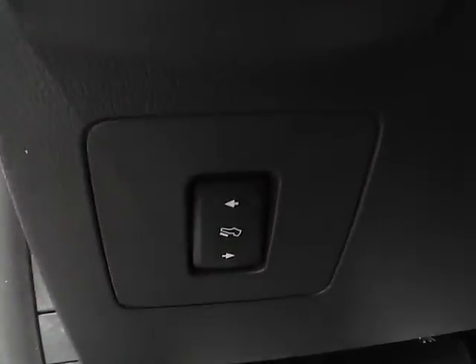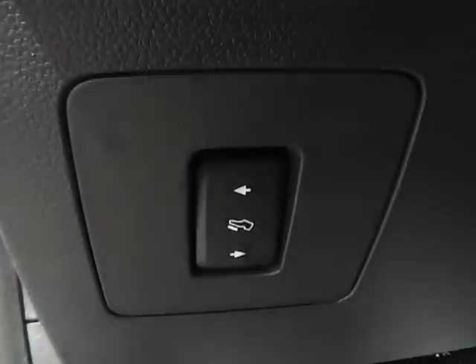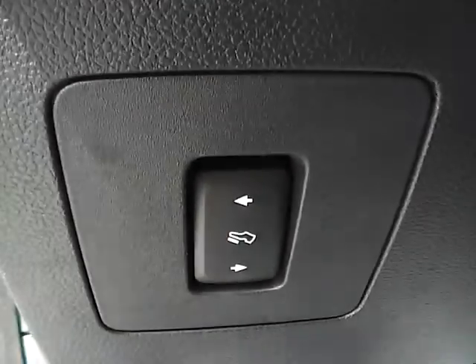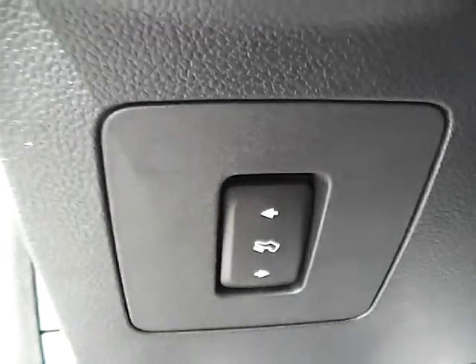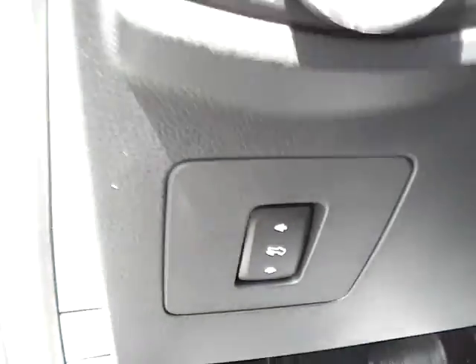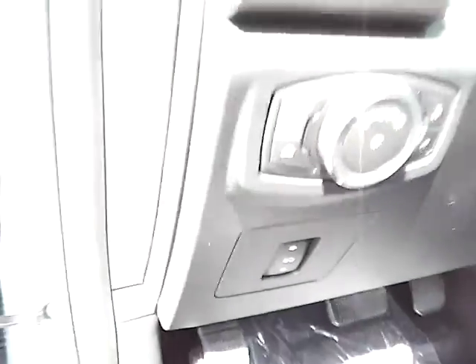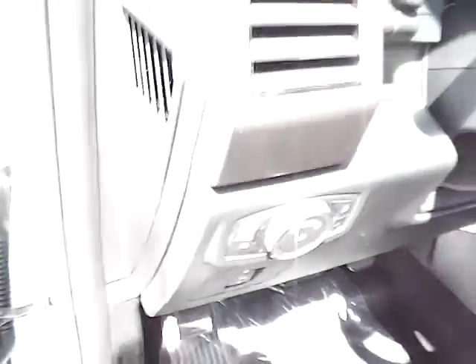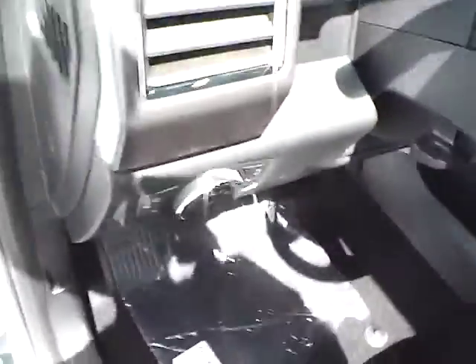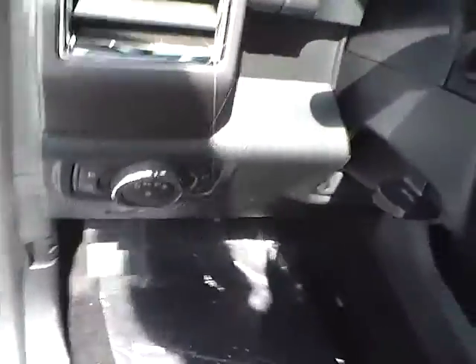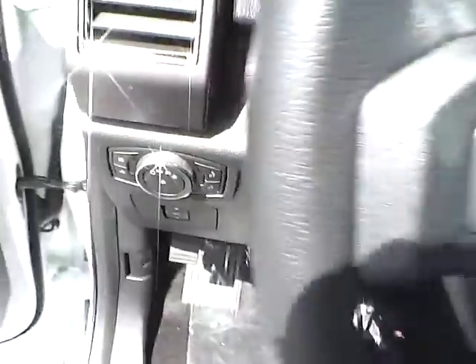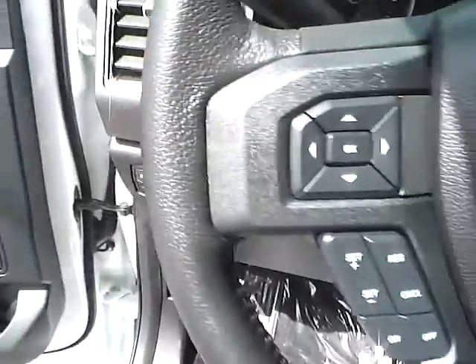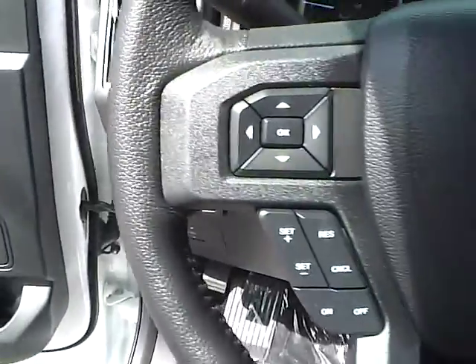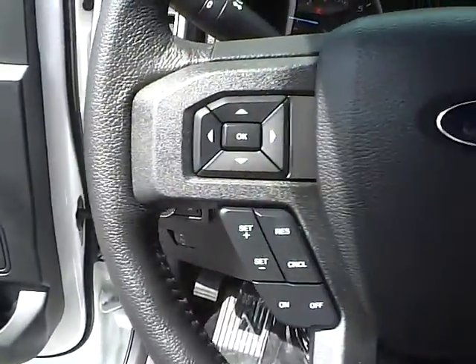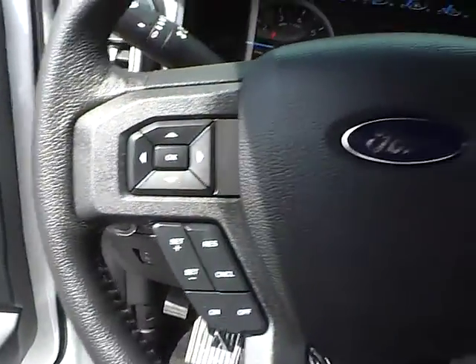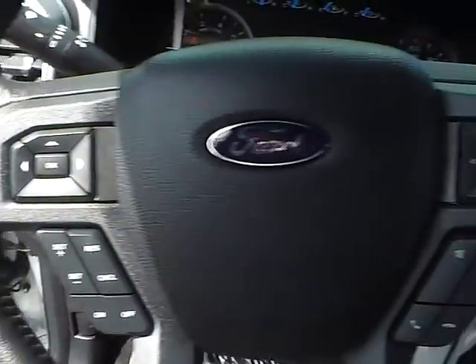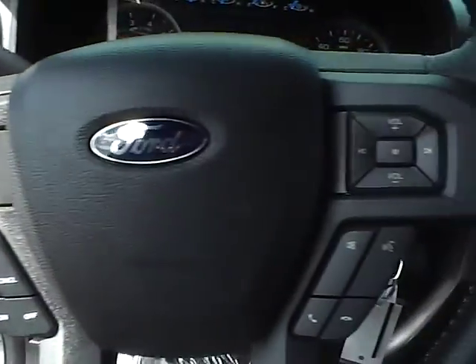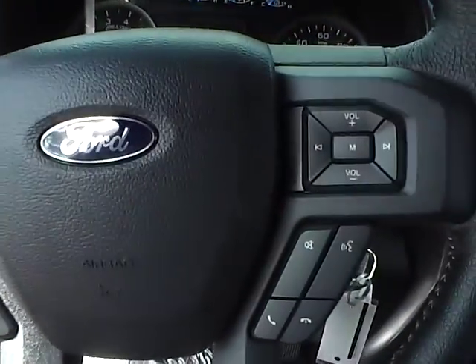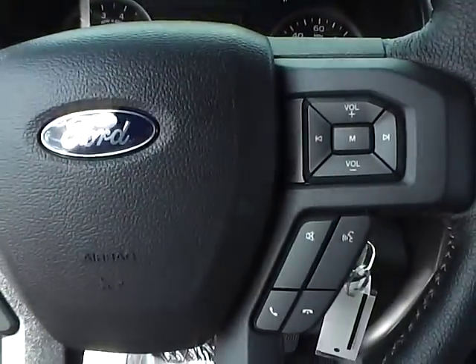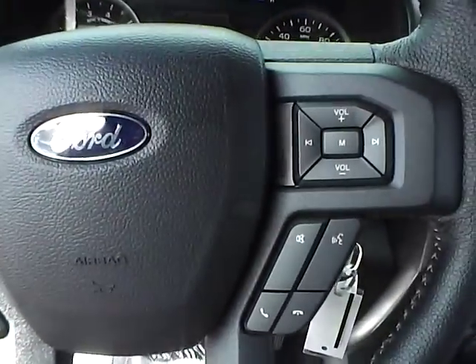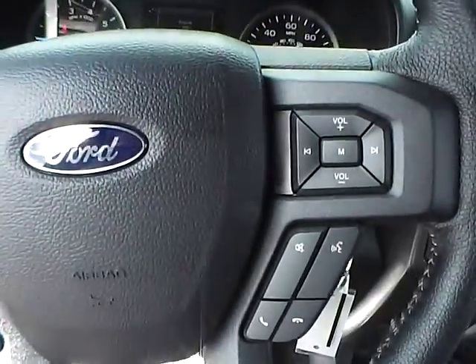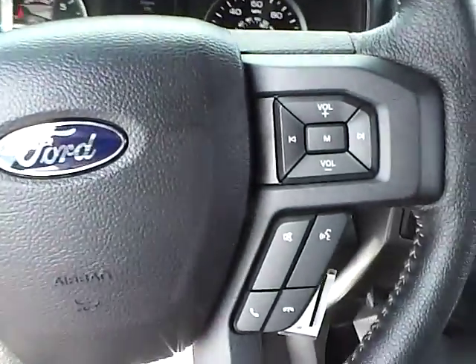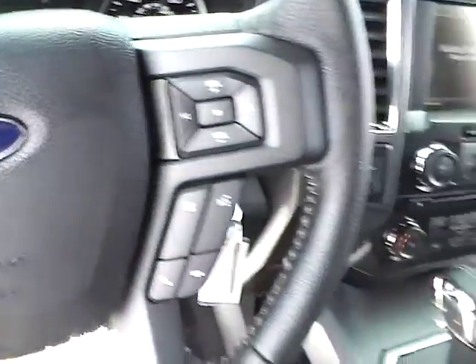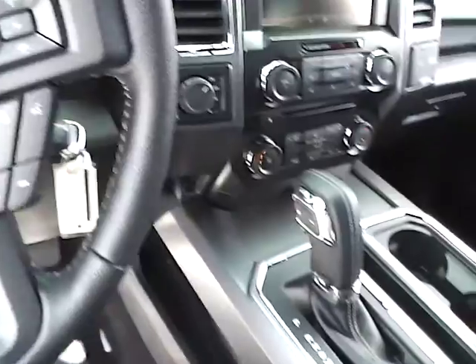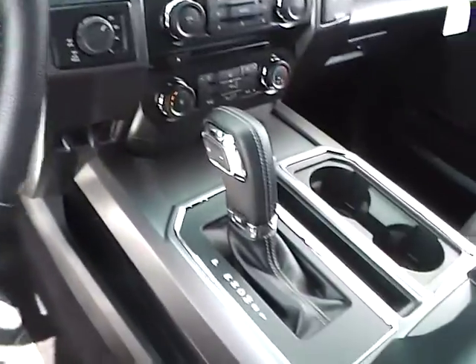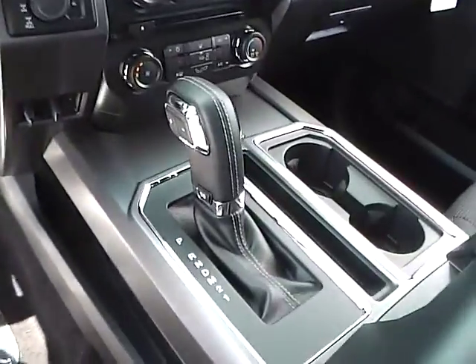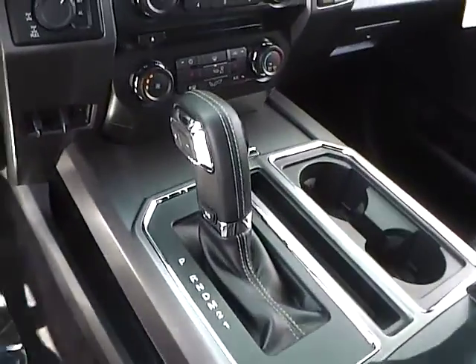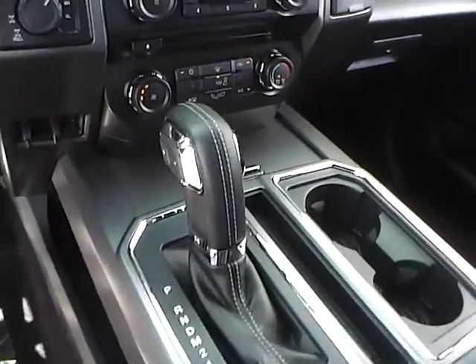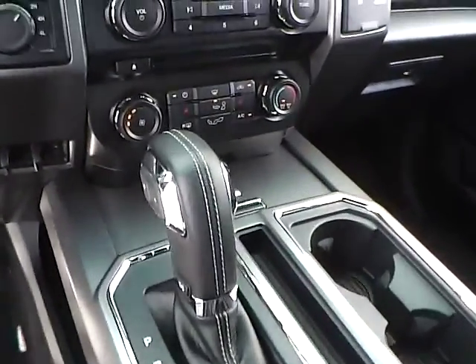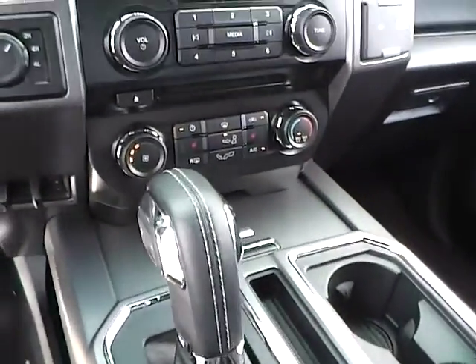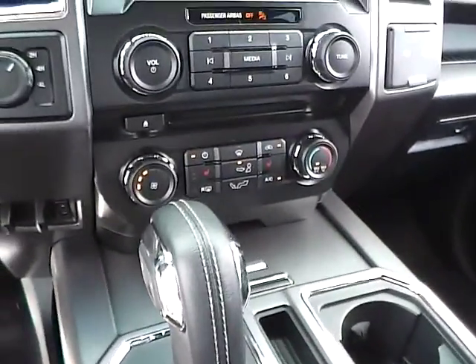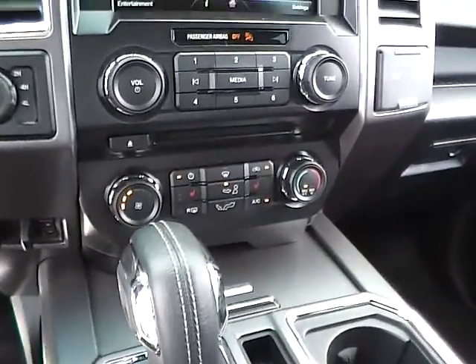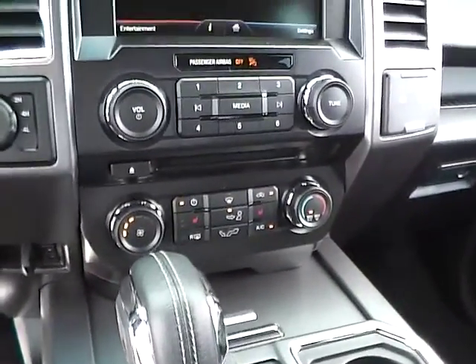Adjustable pedals. Cruise control. Steering wheel audio controls. Heated seats.